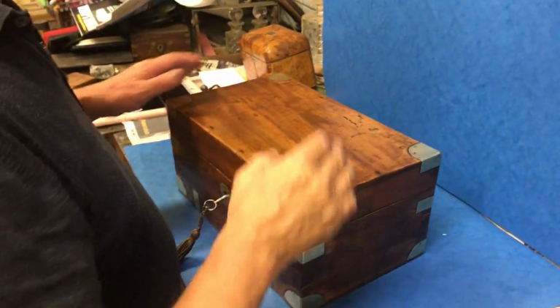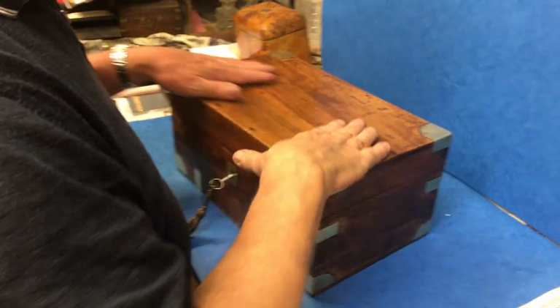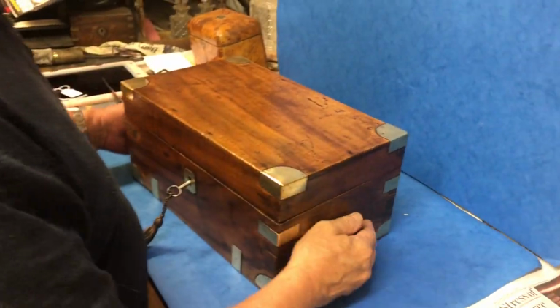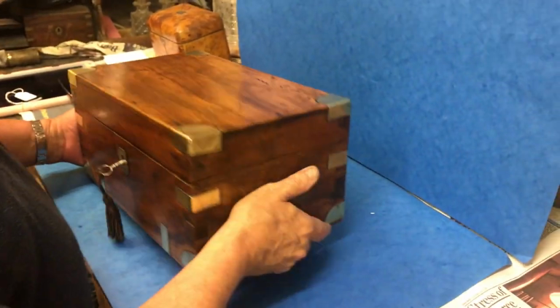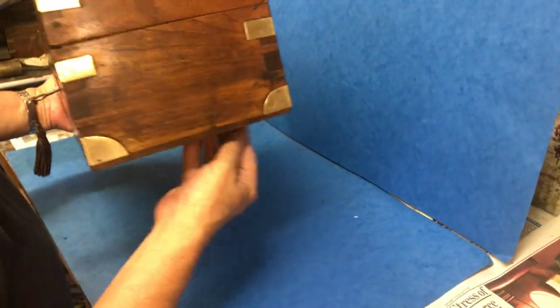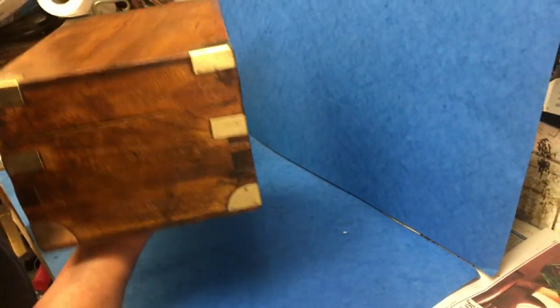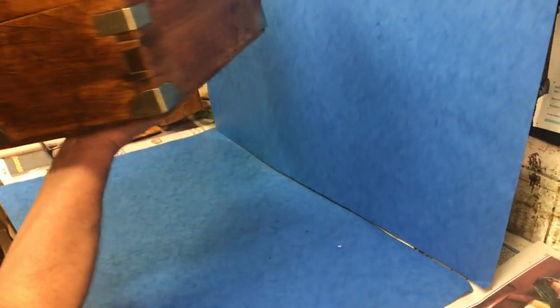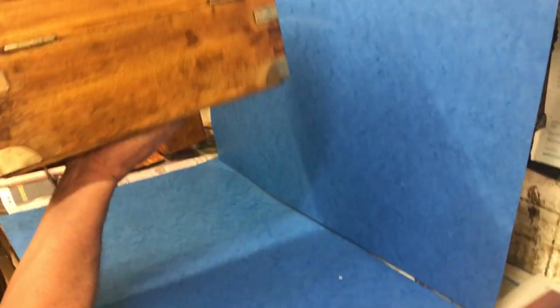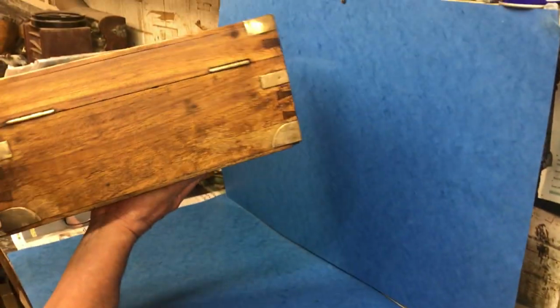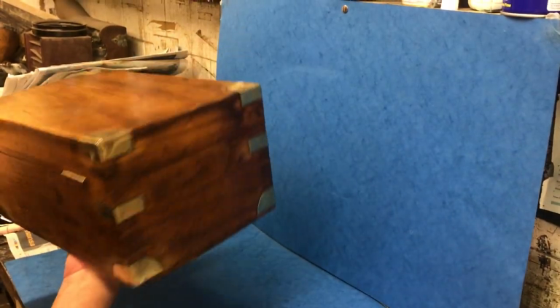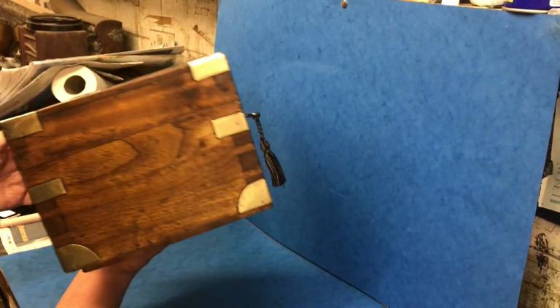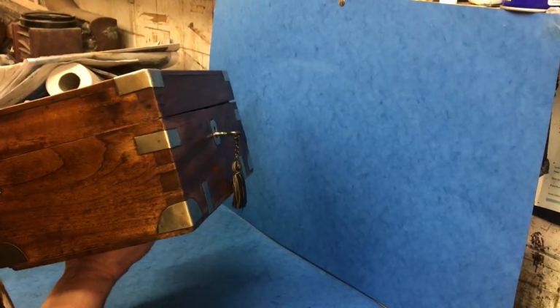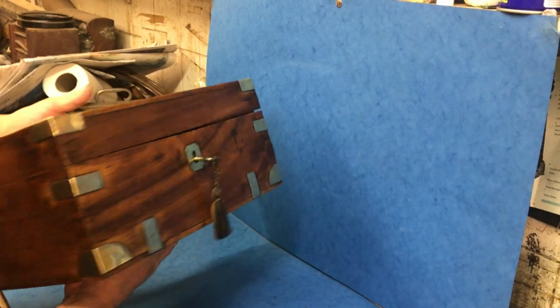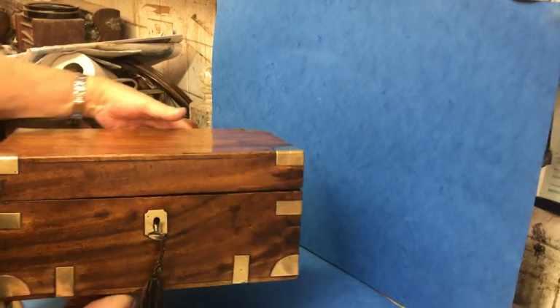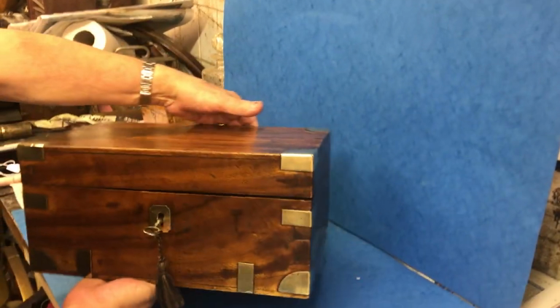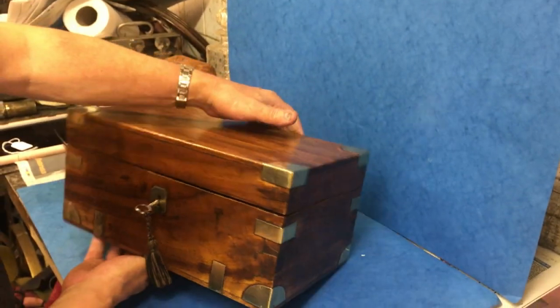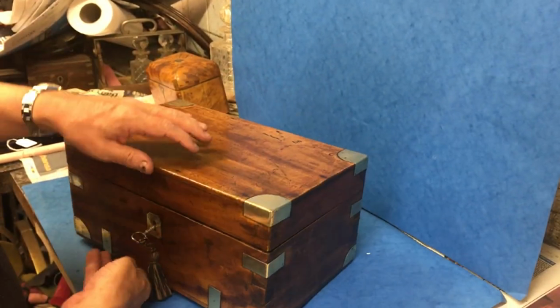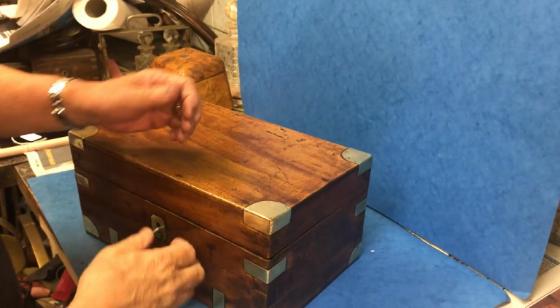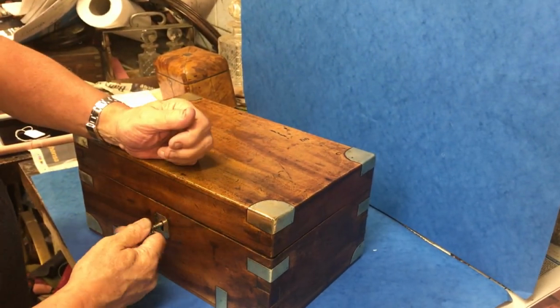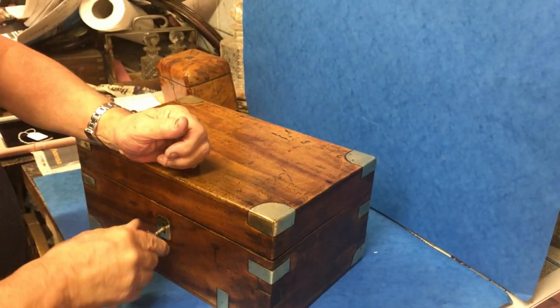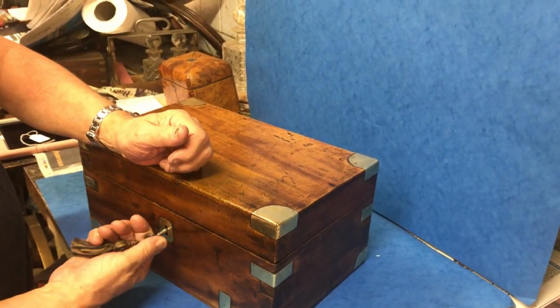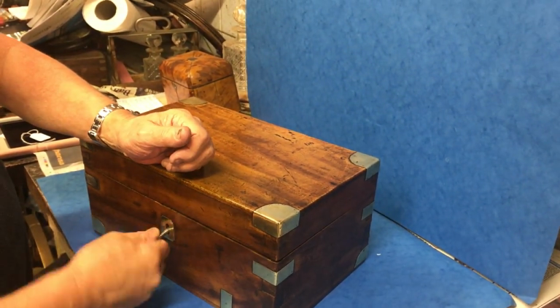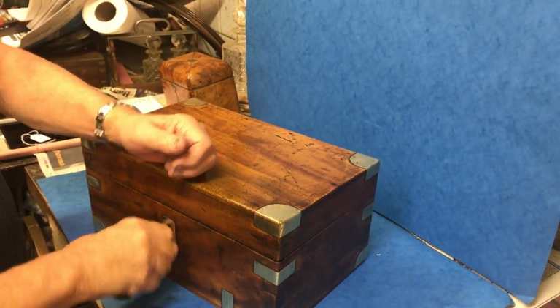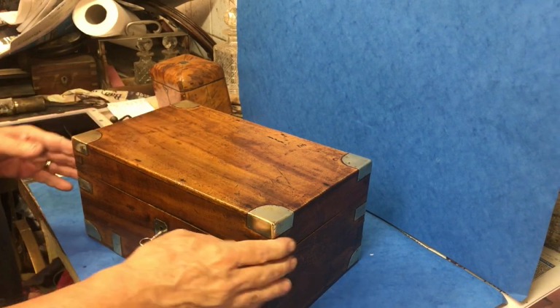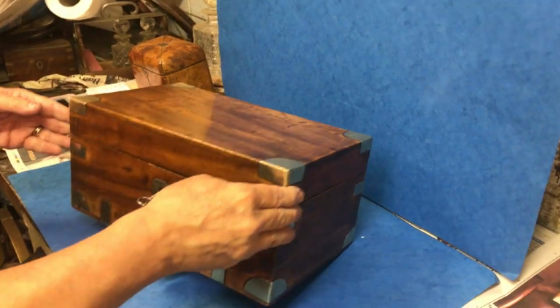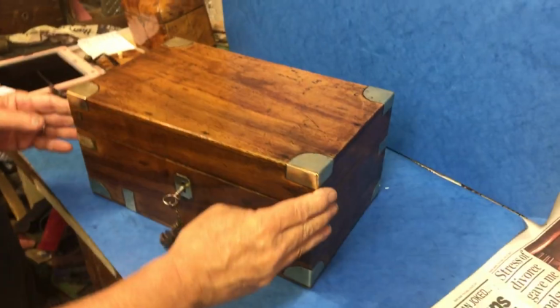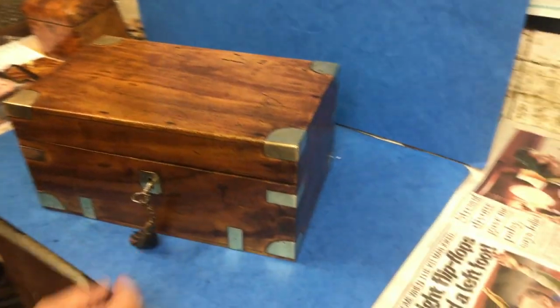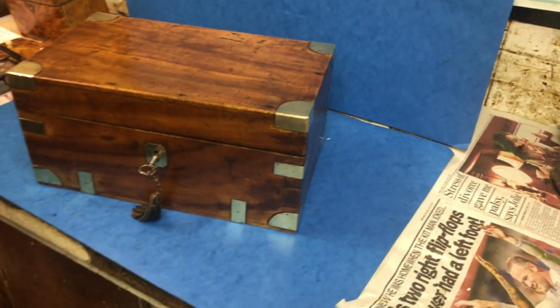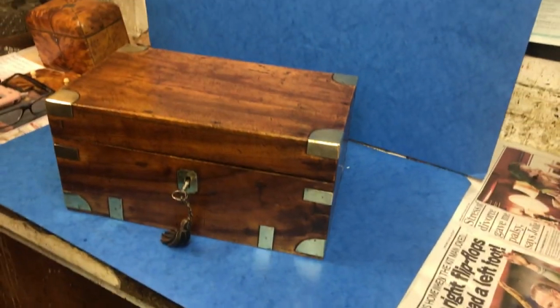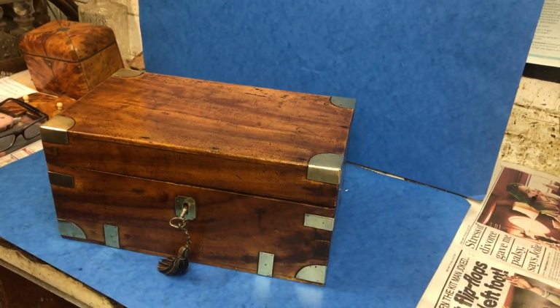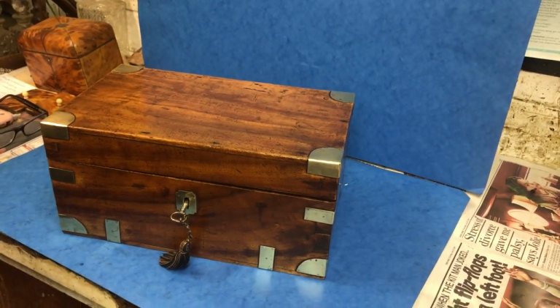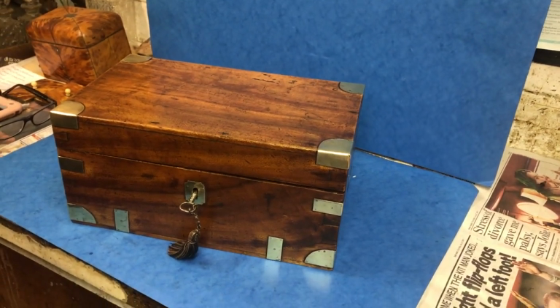This is a lovely orangey colour. It's all the original finish and it's just a lovely little campaign box. It's got a working lock and key and it's a super little trunk. Thank you very much.